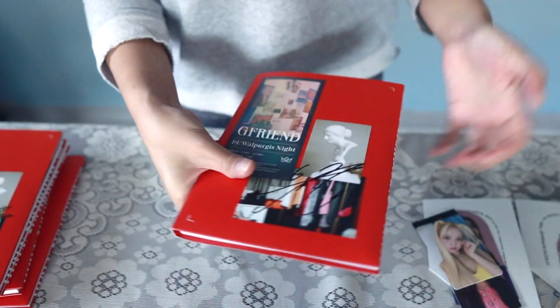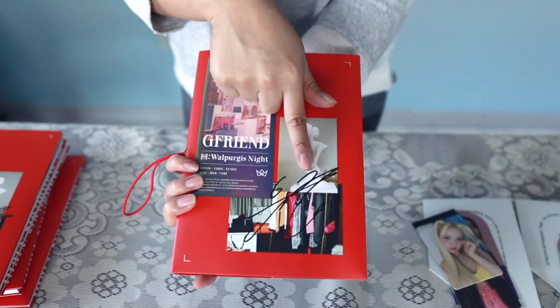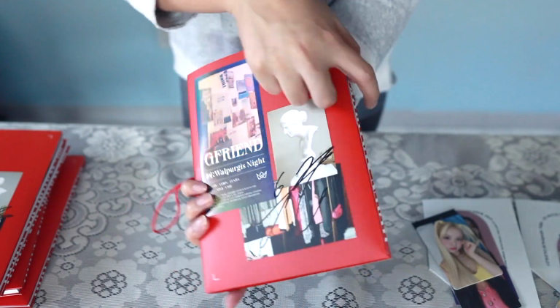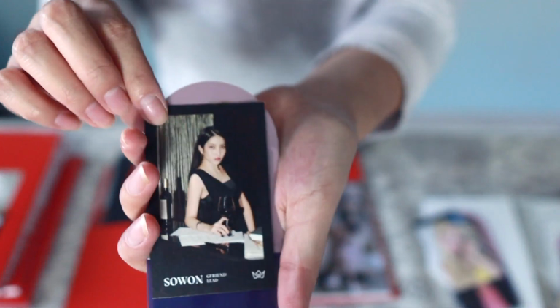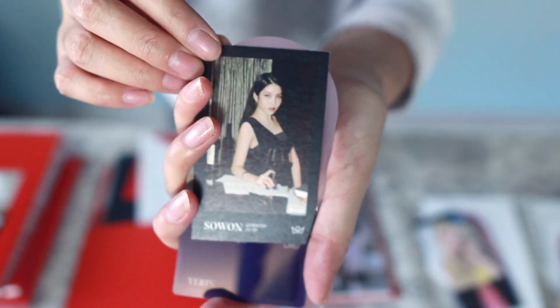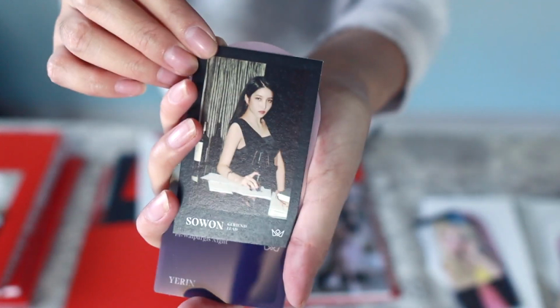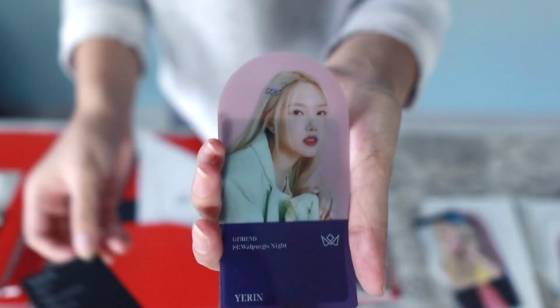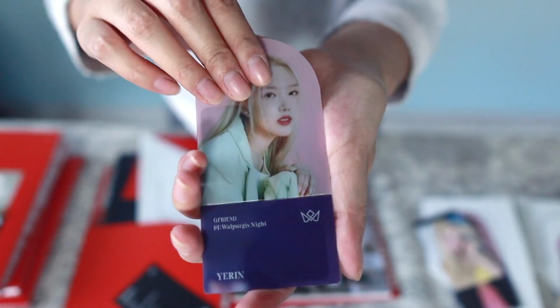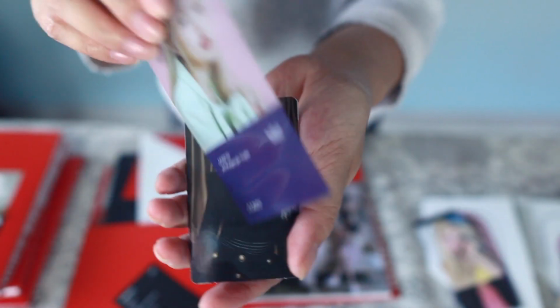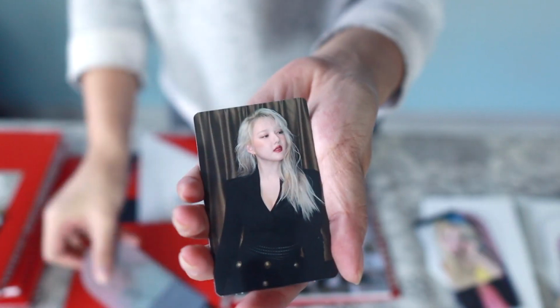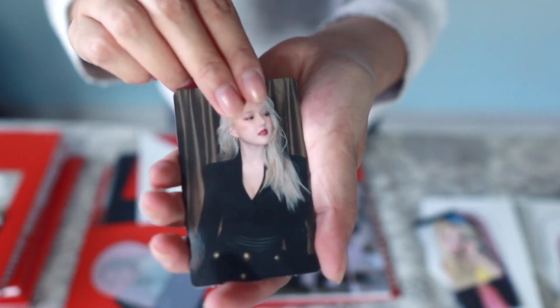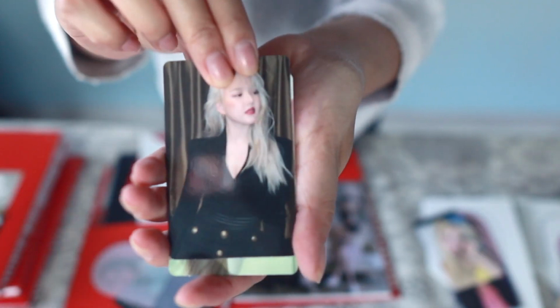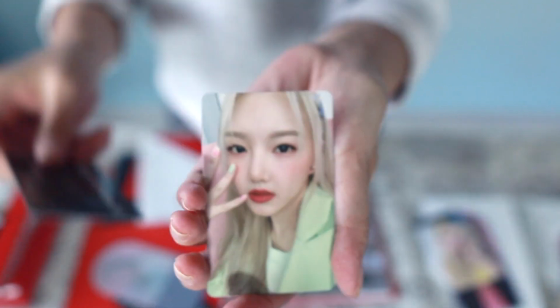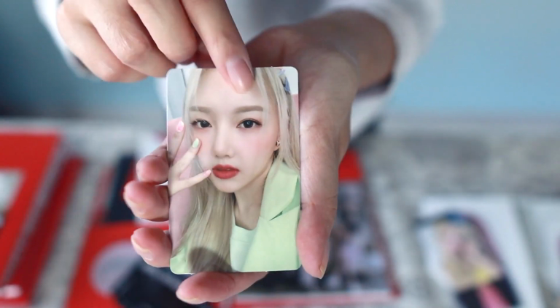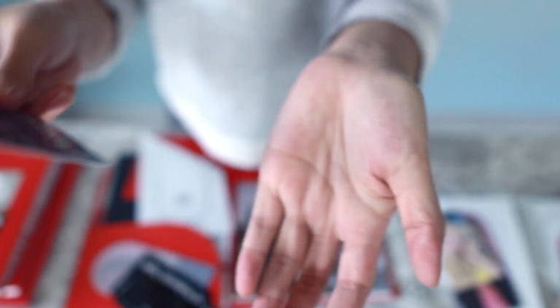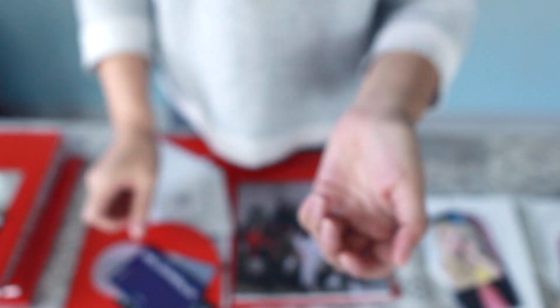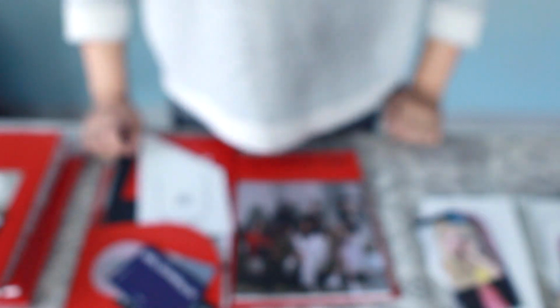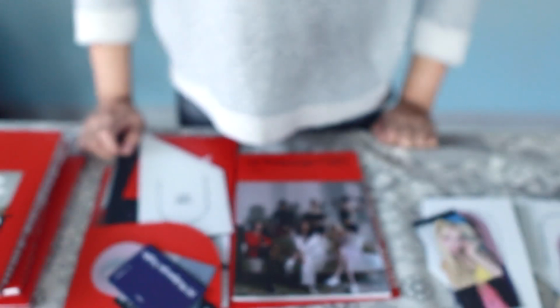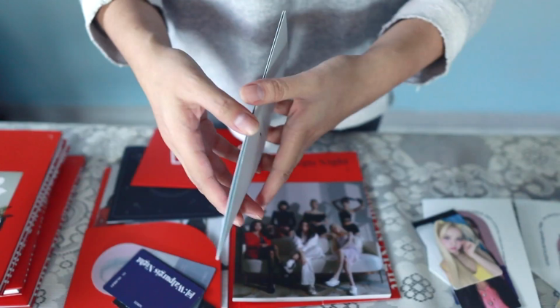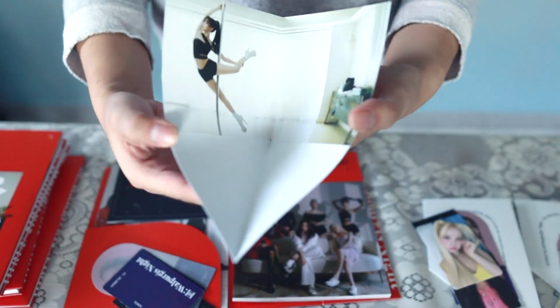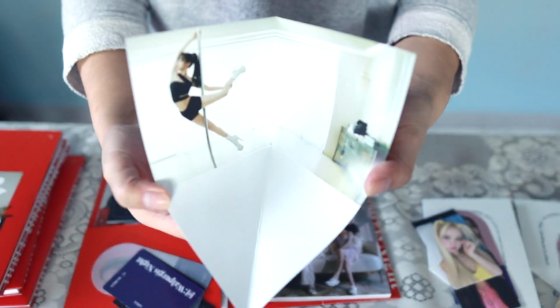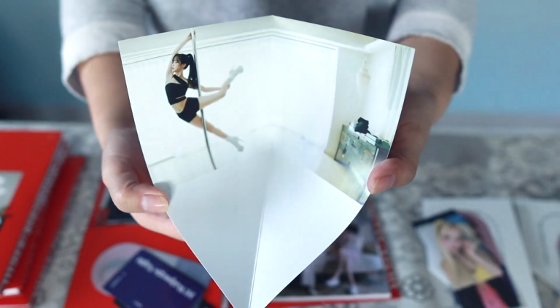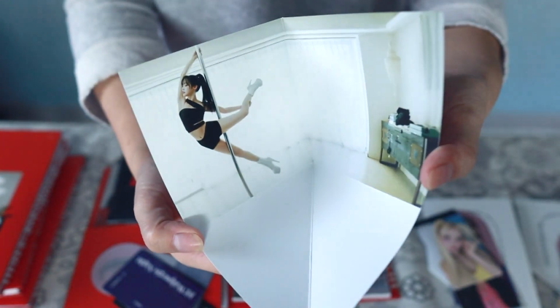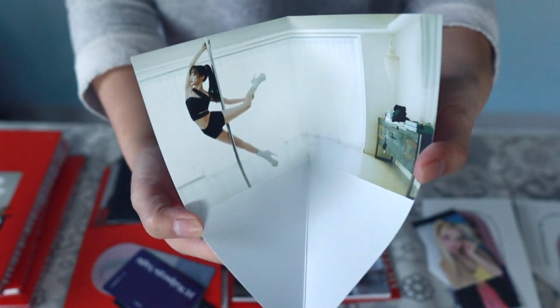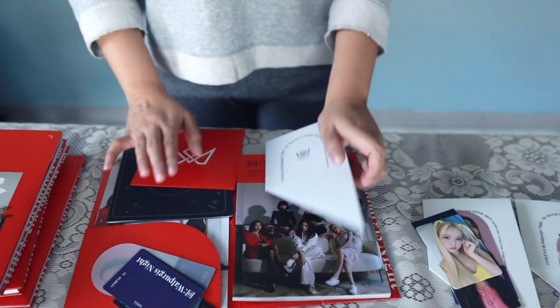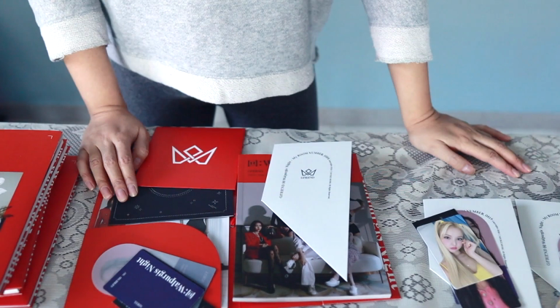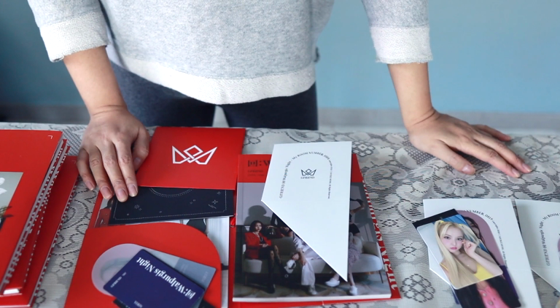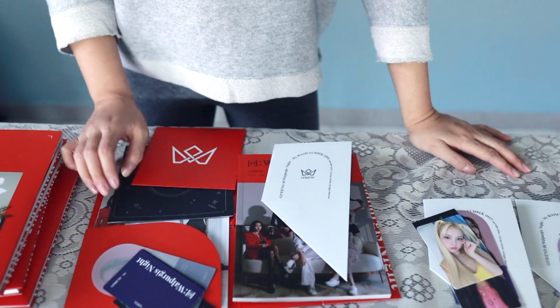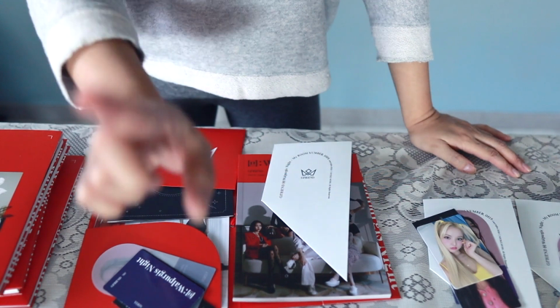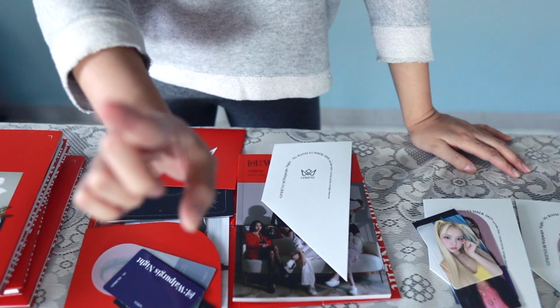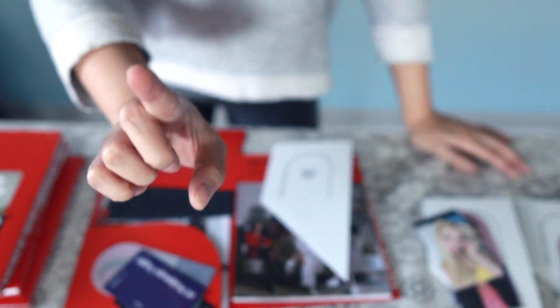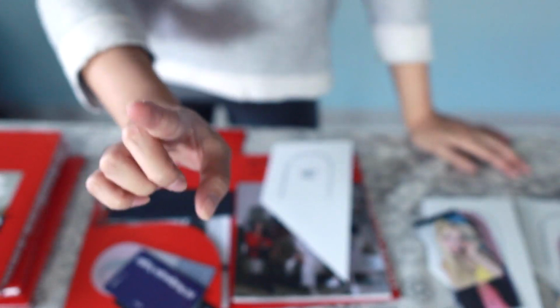The last album I'm unboxing in the video, signed by Yuju. We have a Swan business card, Yeren pet stand, Yeren photo card, and another Yeren photo card. Pop-up is Yuju. But I only pulled one Shinbi album photo card in this entire haul.